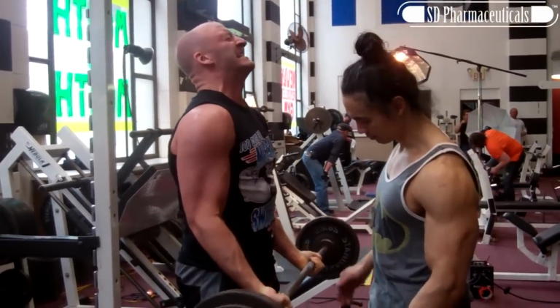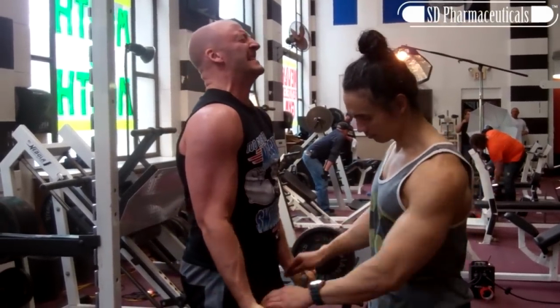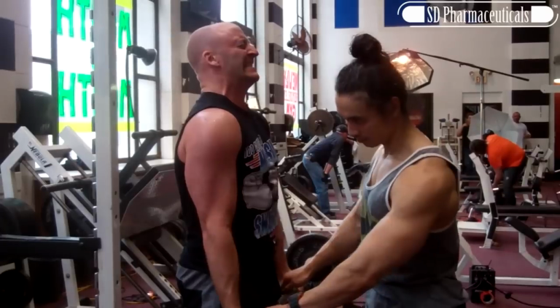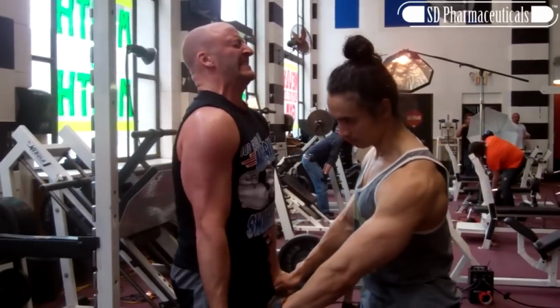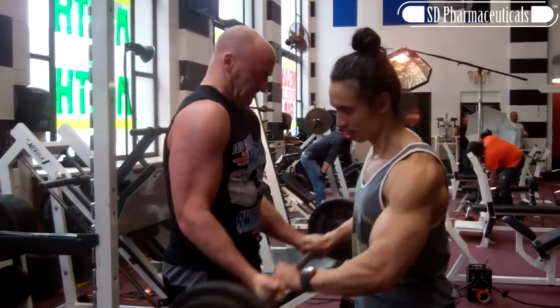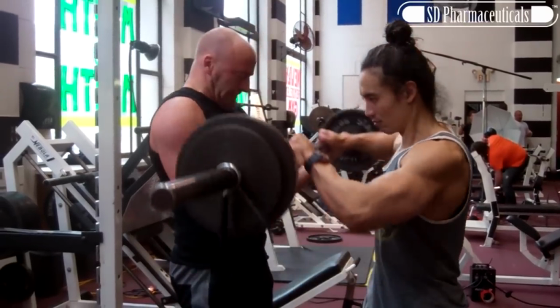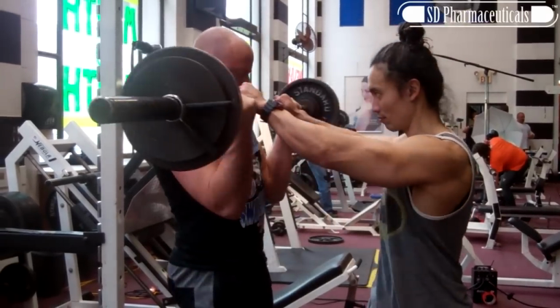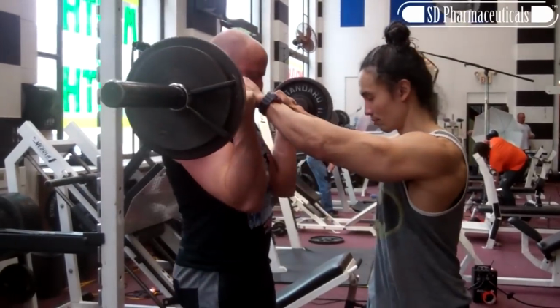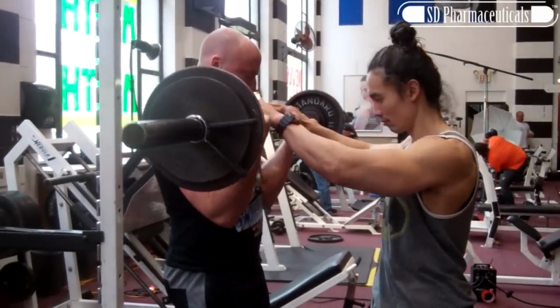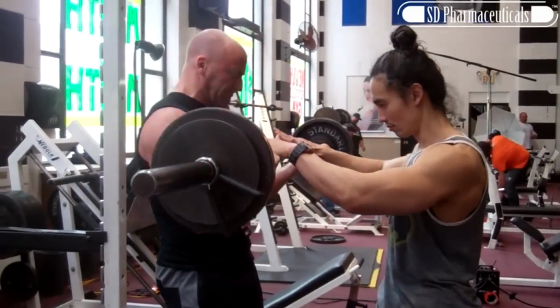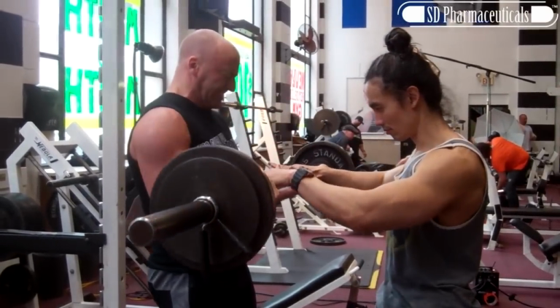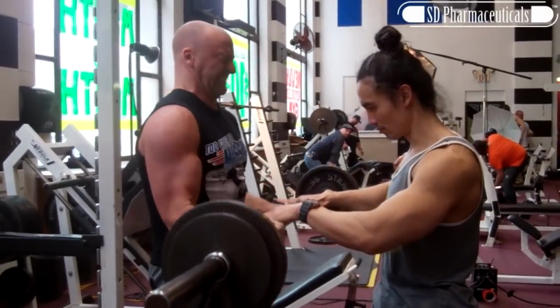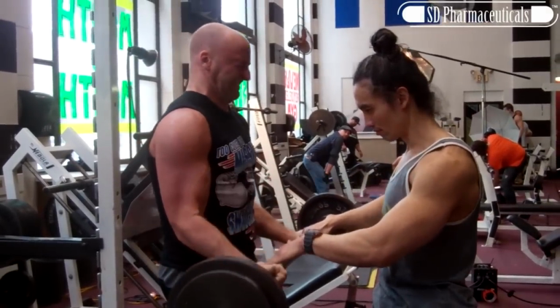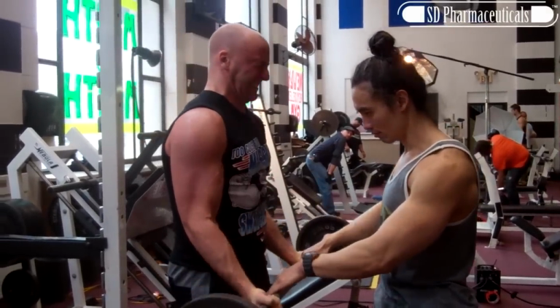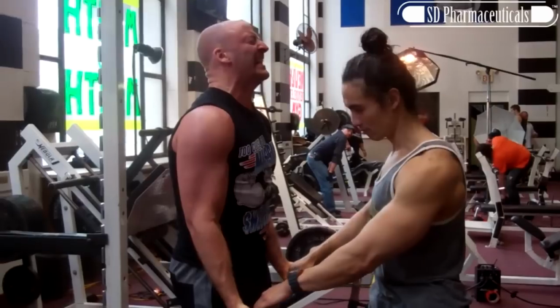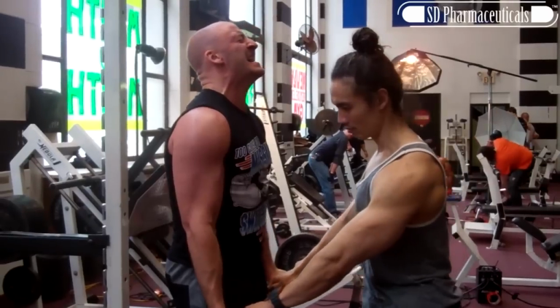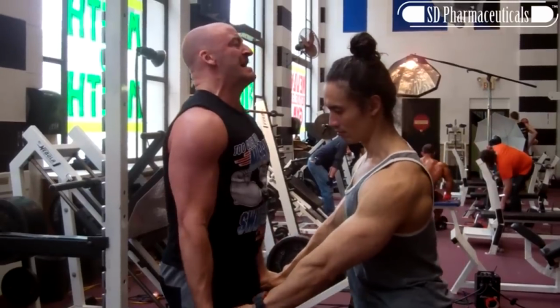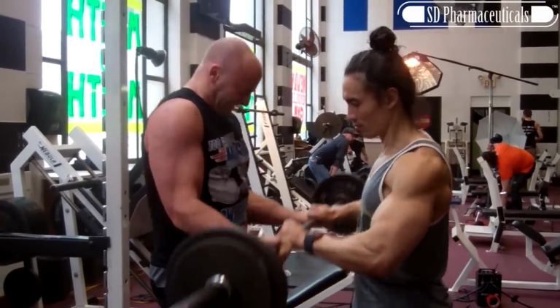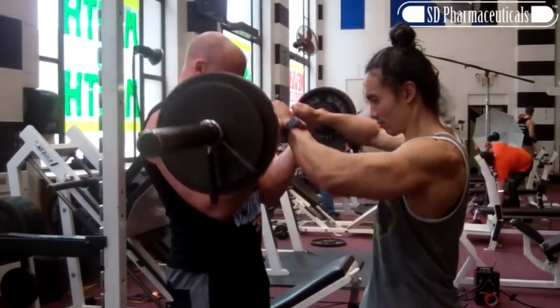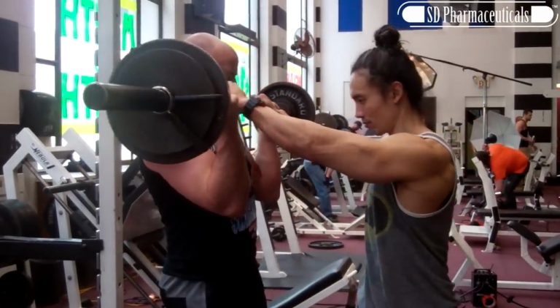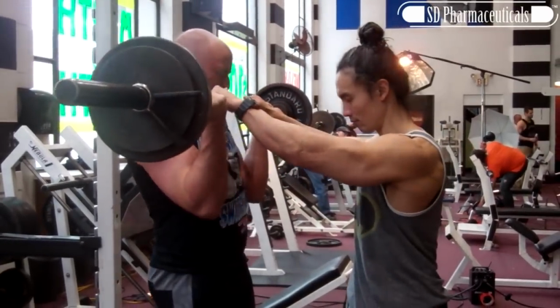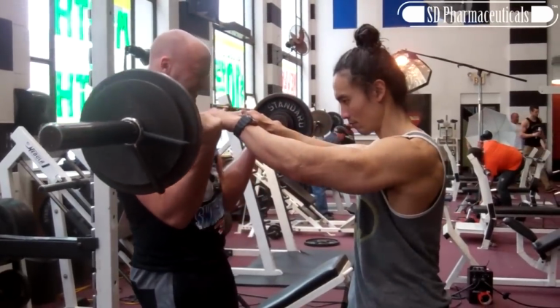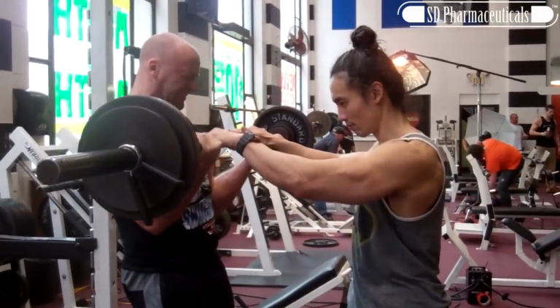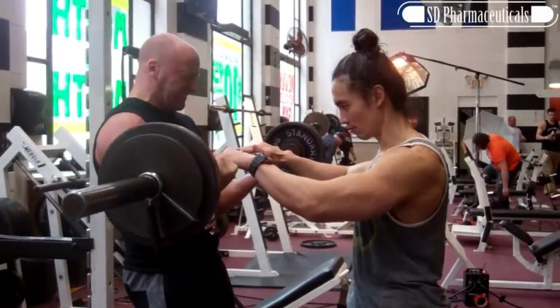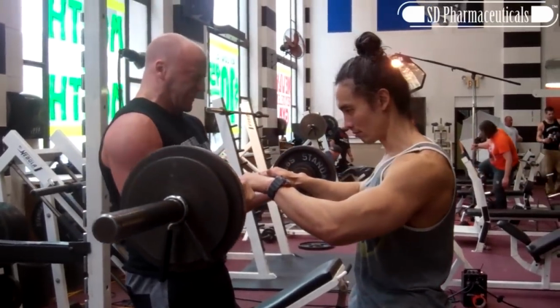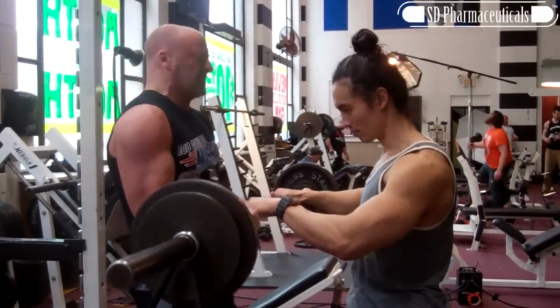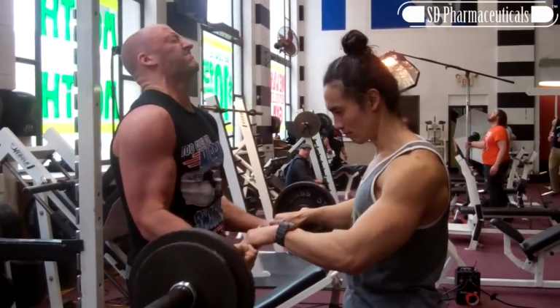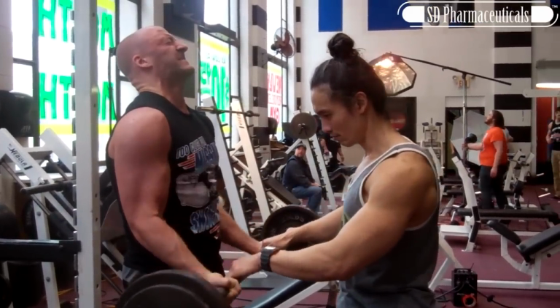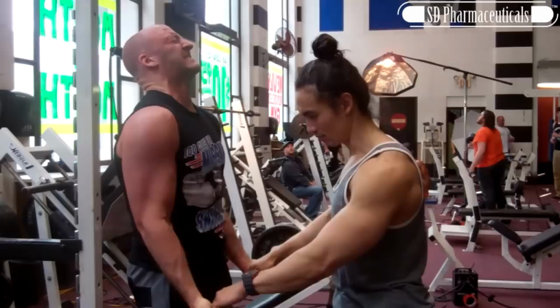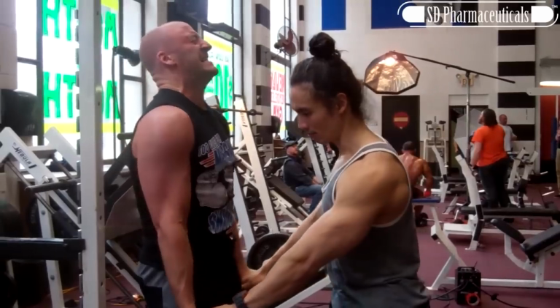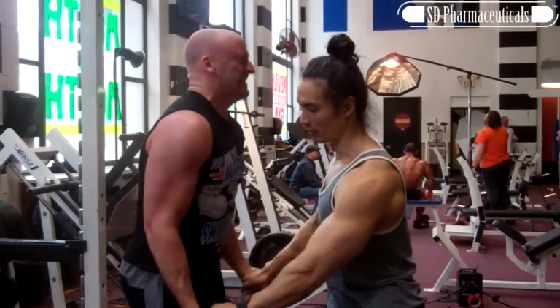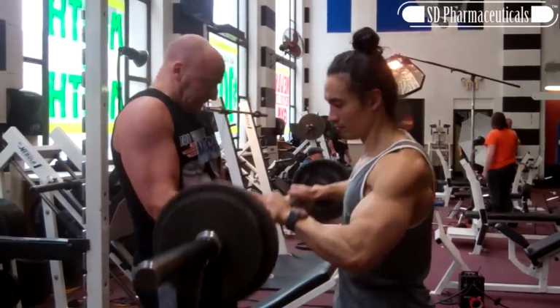This is where you take a weight that's slightly heavier than what you can lift with strict form concentrically. Aim for about 110% of your 1 rep max, and then perform about 3 sets of 6 eccentric-only repetitions — performing the negative portion of the repetition only.